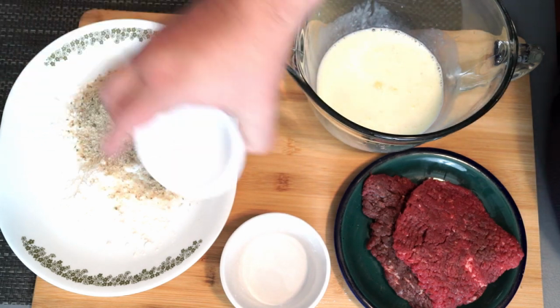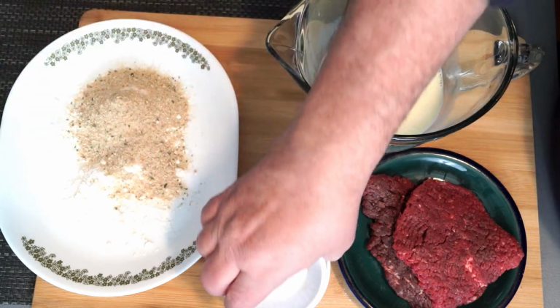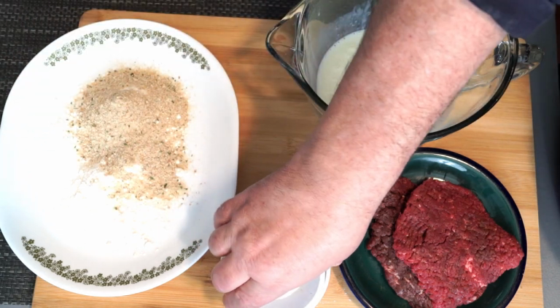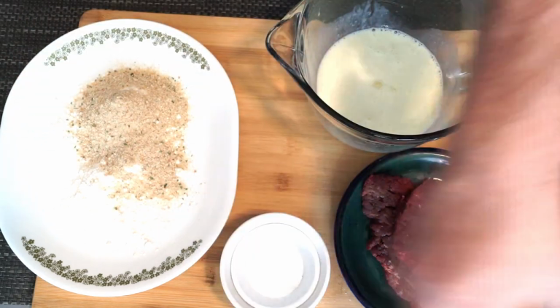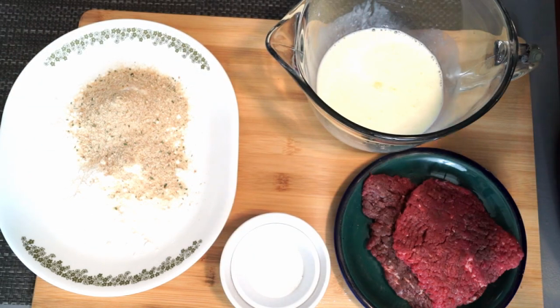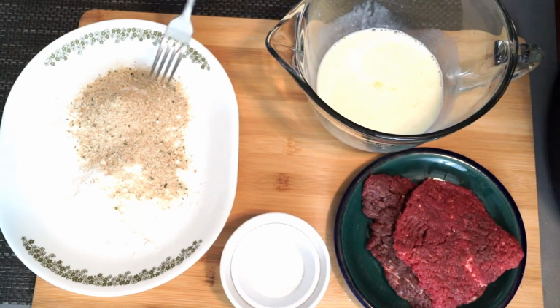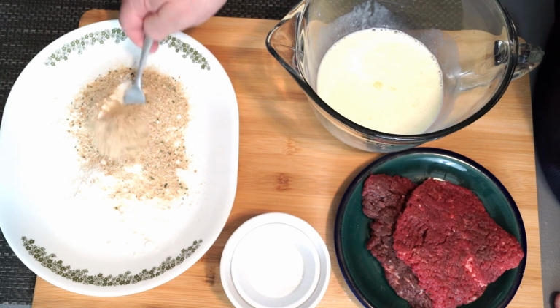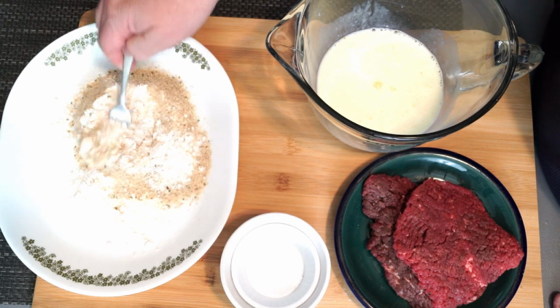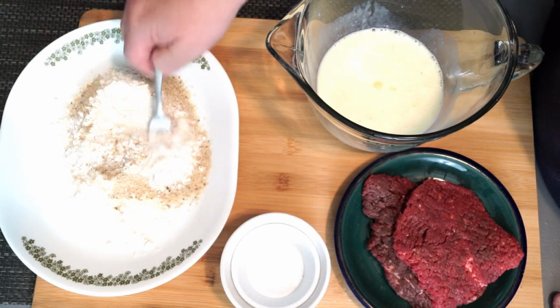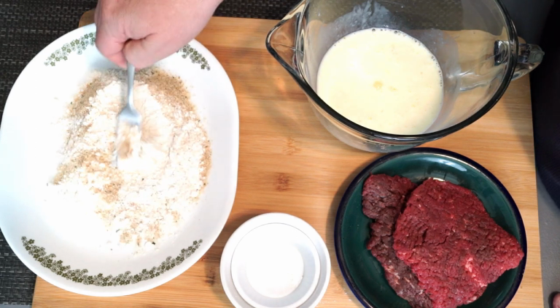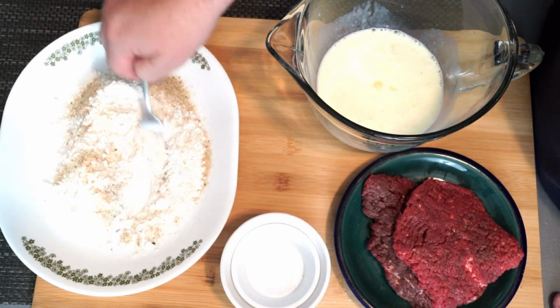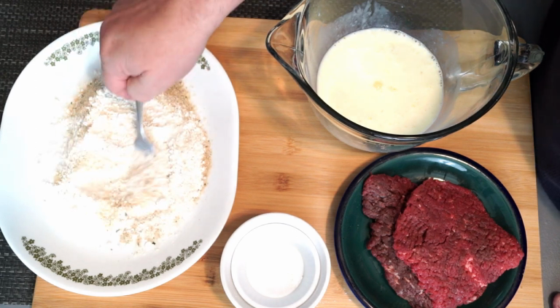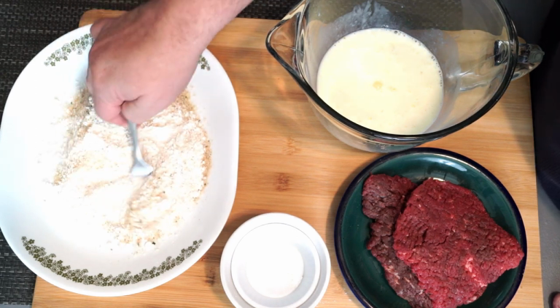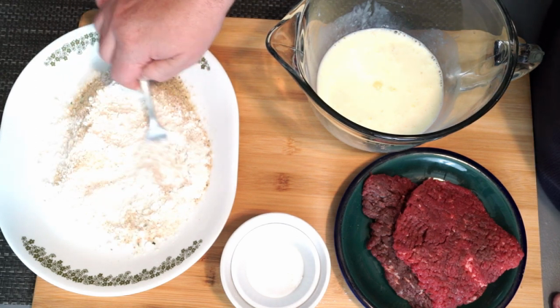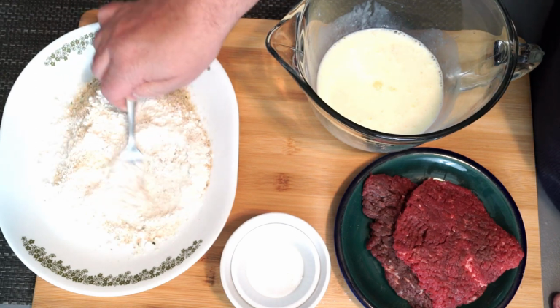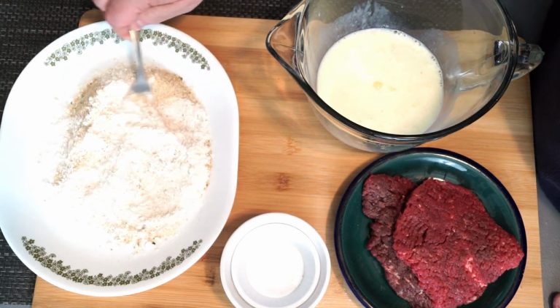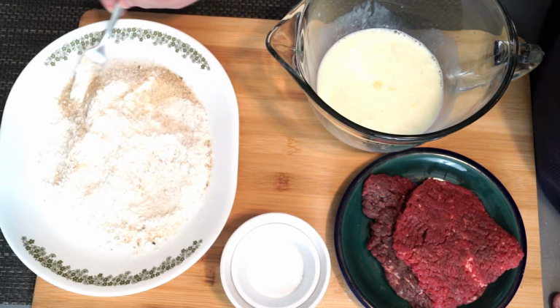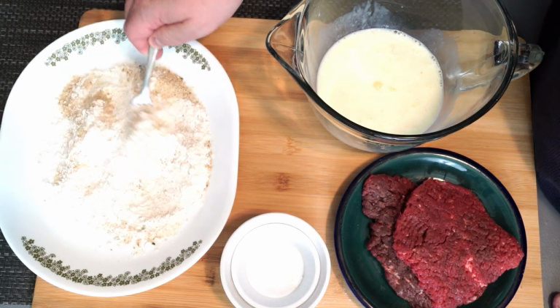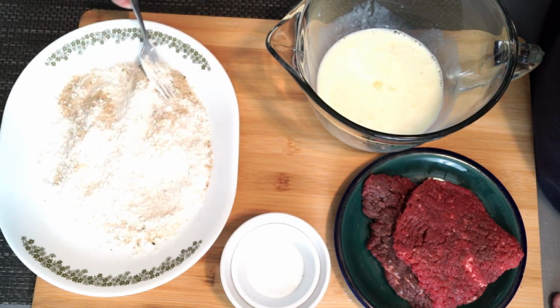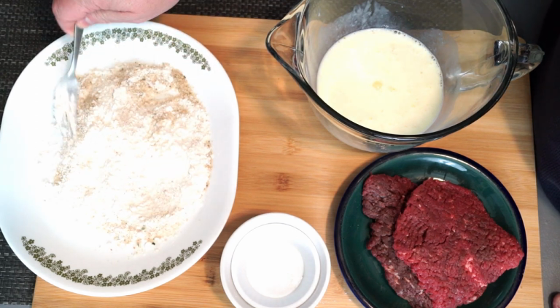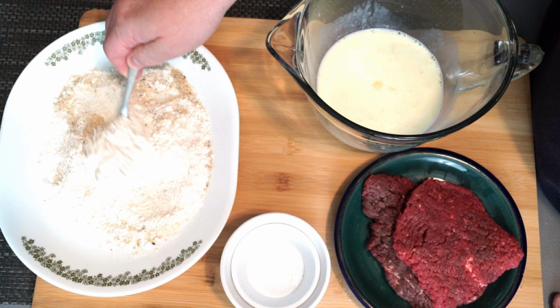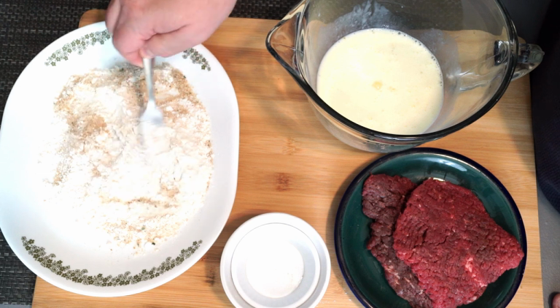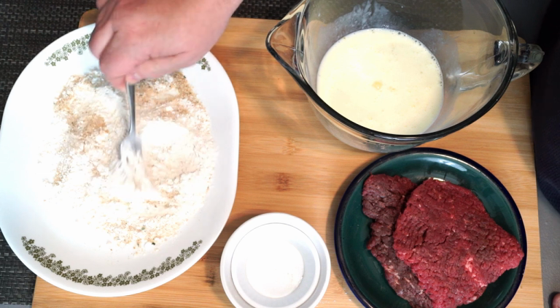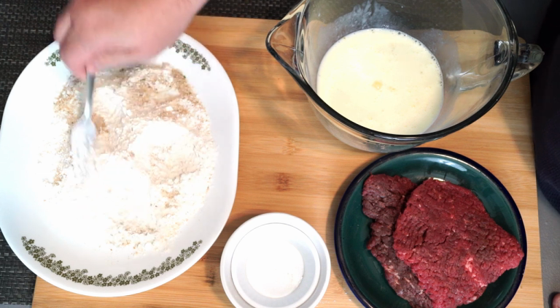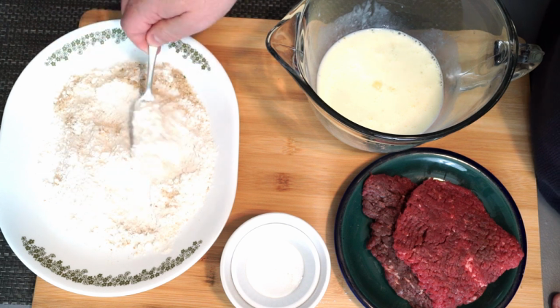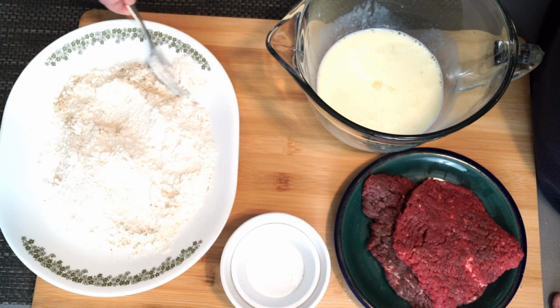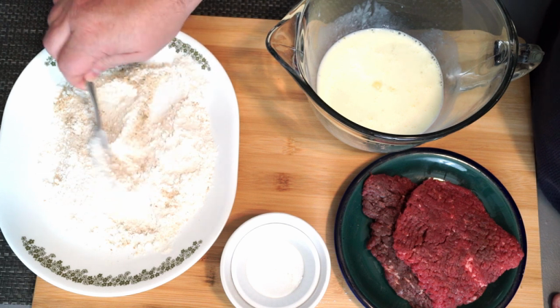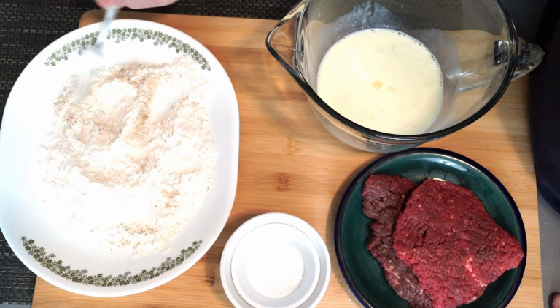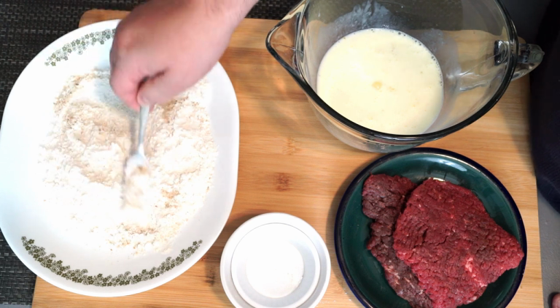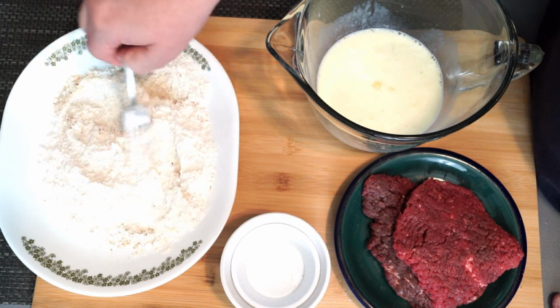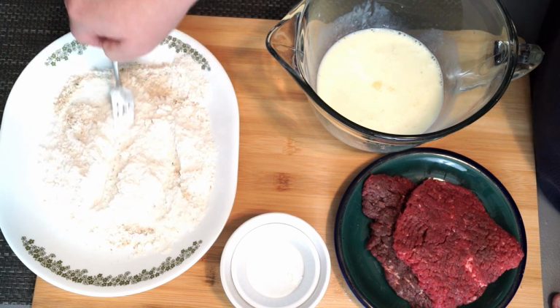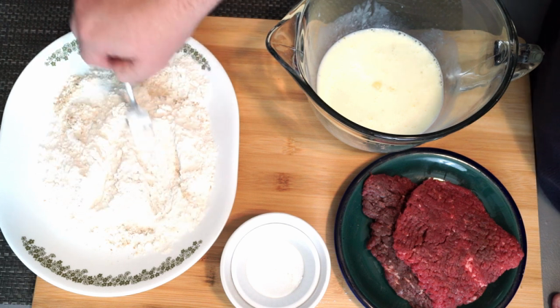We're going to mix that up a little bit so that way everything is all mixed through, because we want to make sure that it's a good mixing of the flour and the breadcrumbs. So when you put your steak on it, it's going to coat evenly.